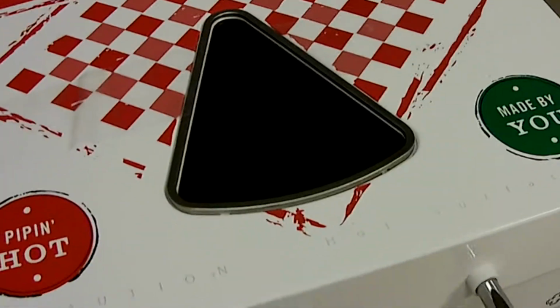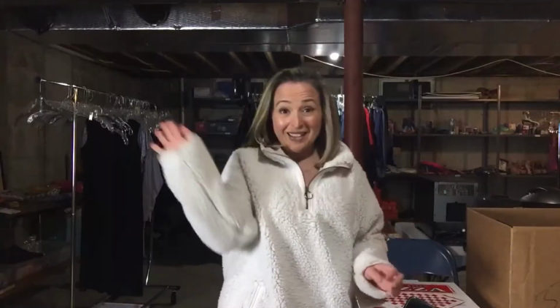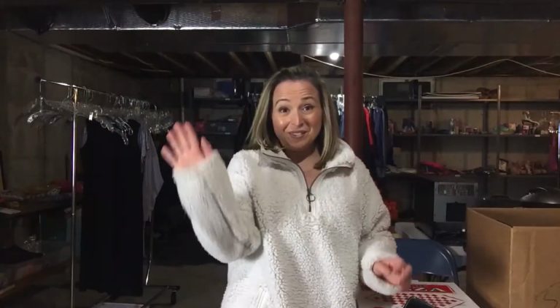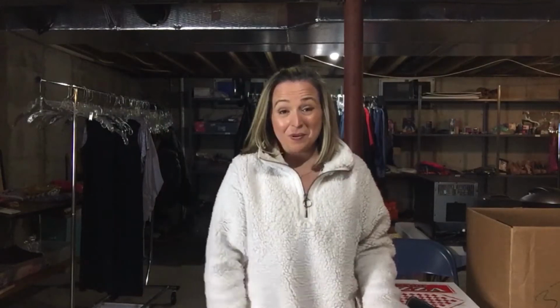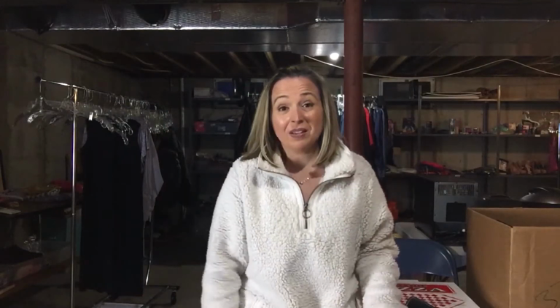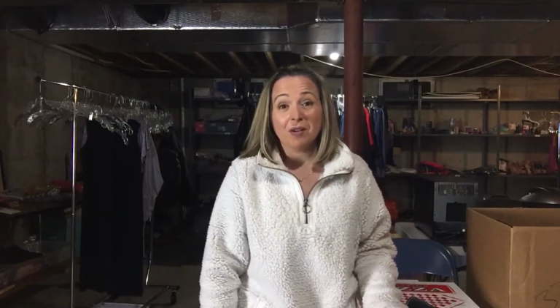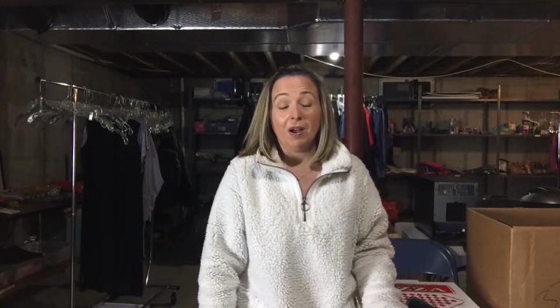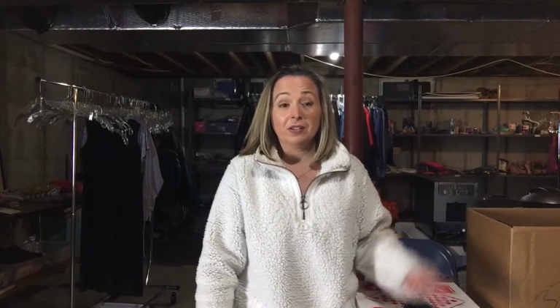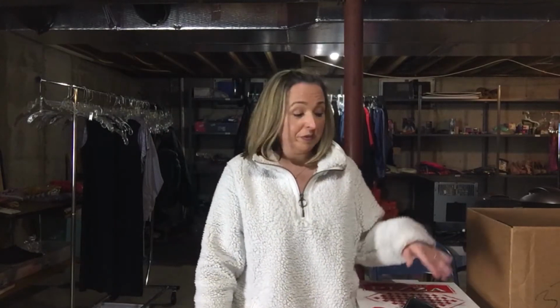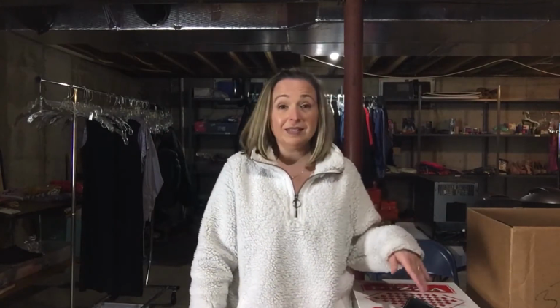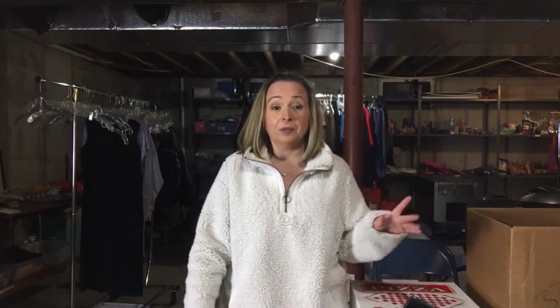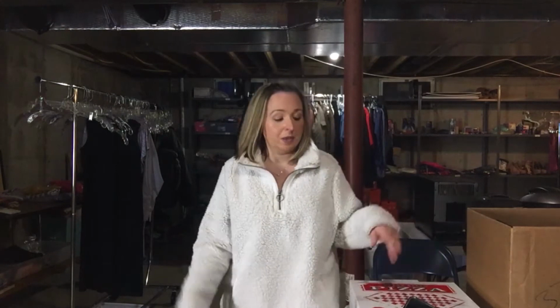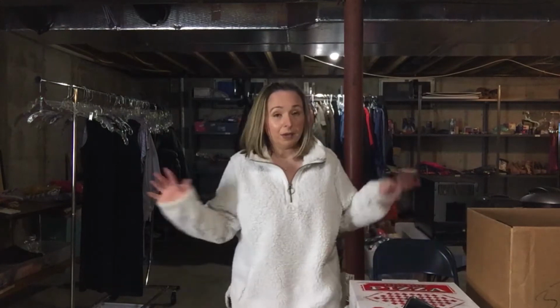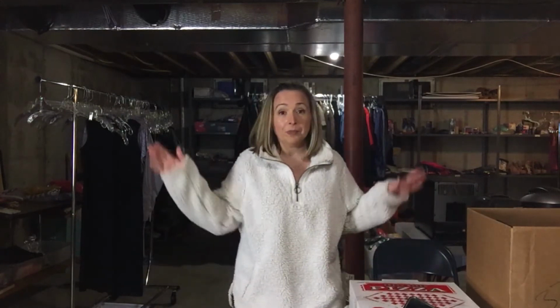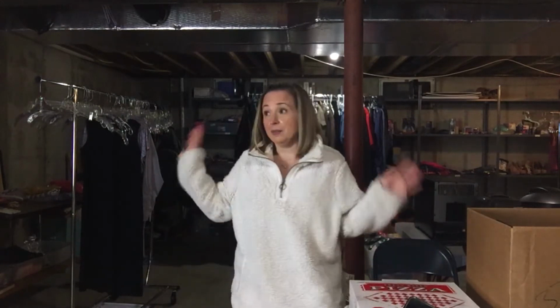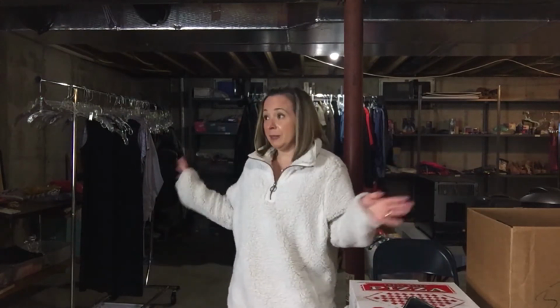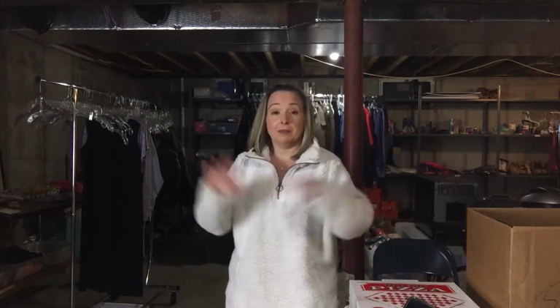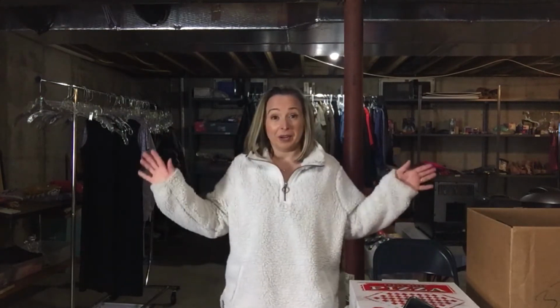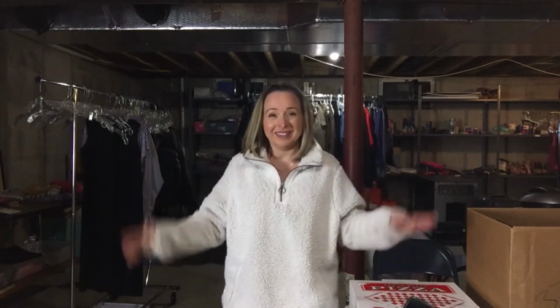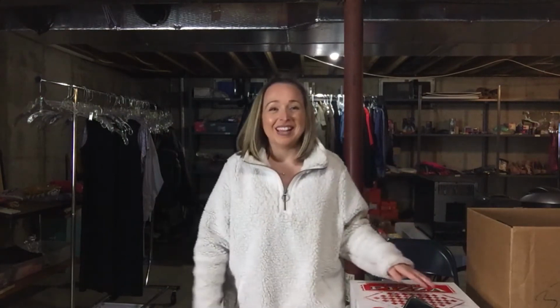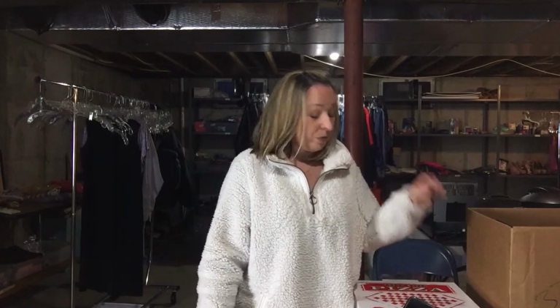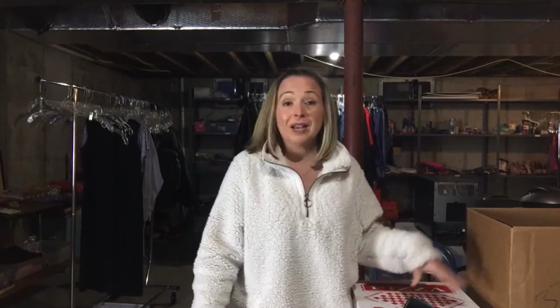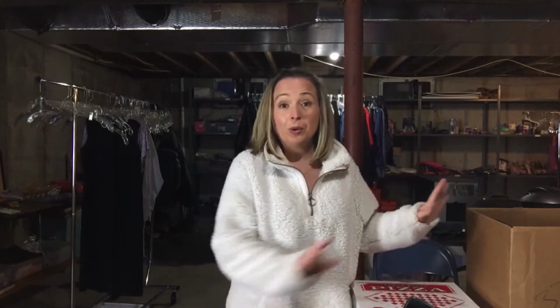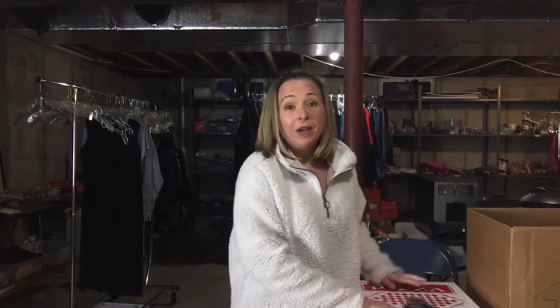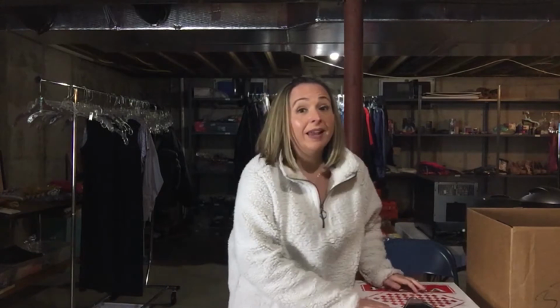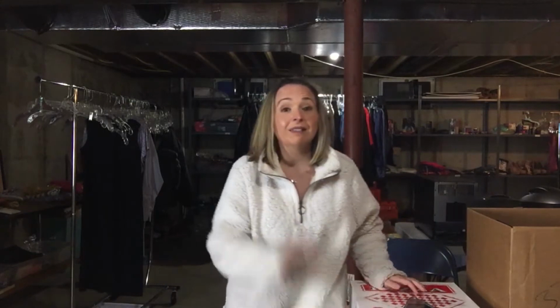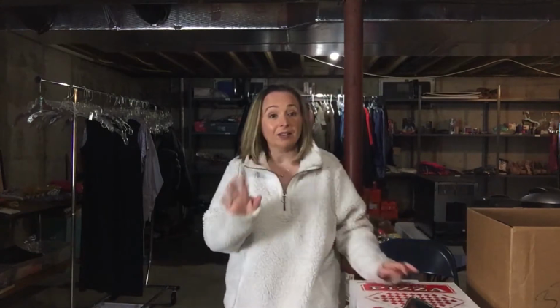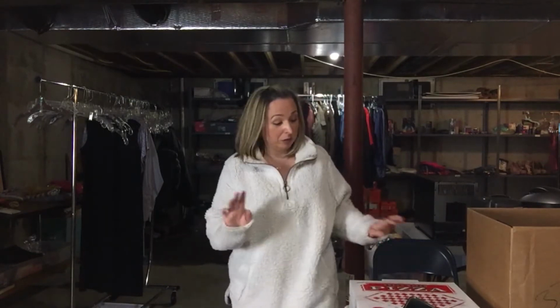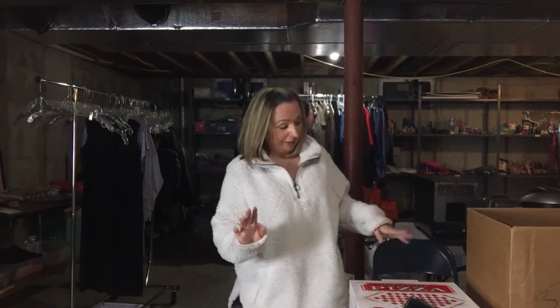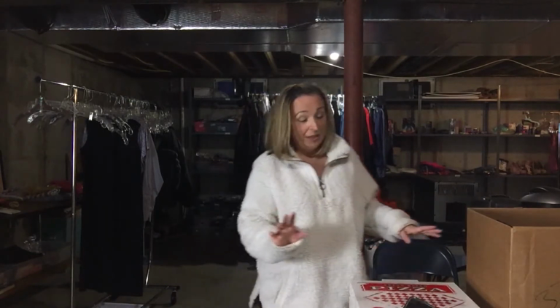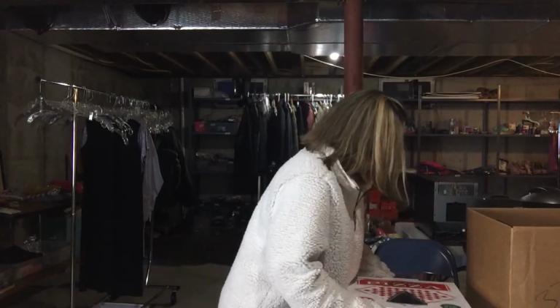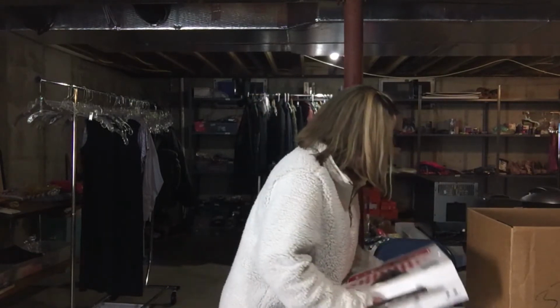Hey guys, so we're back from our thrift hunt at Goodwill. We're back home in the basement, my work area. I'm gonna show you guys what we found - a lot of cool things here.